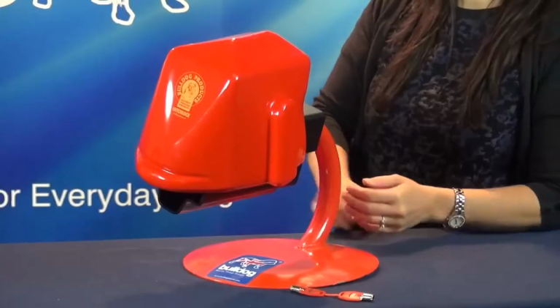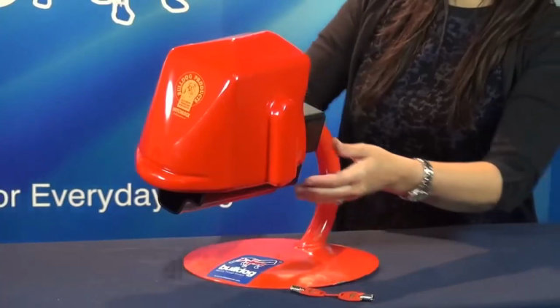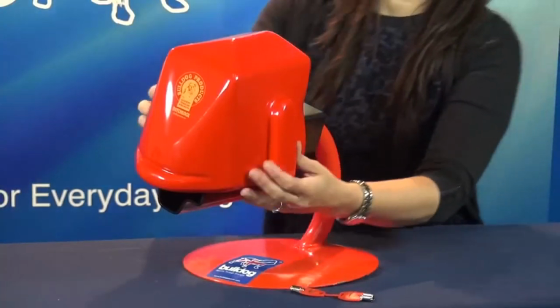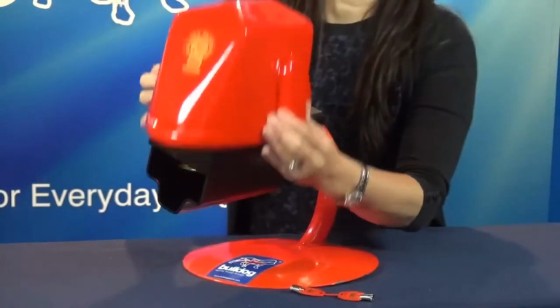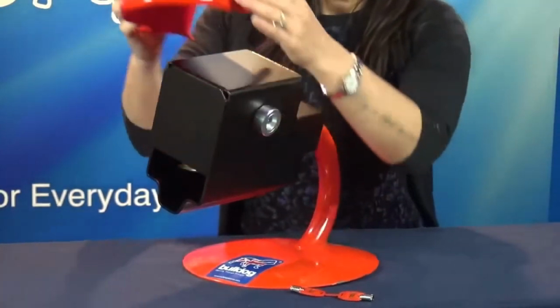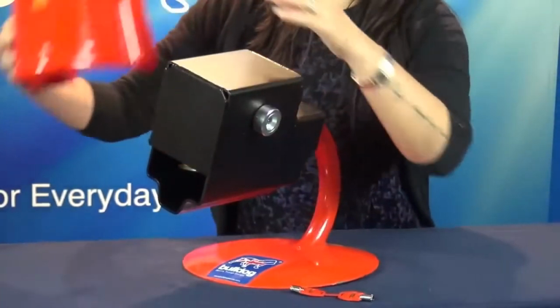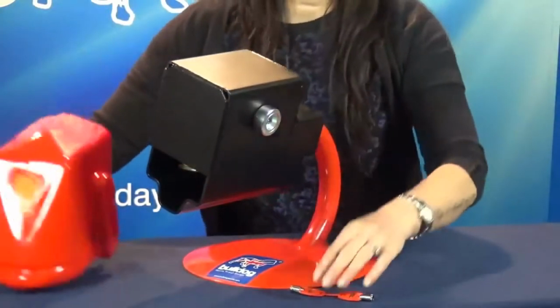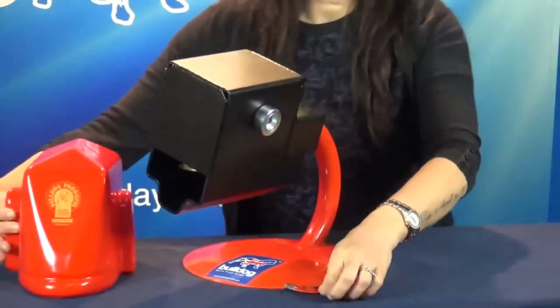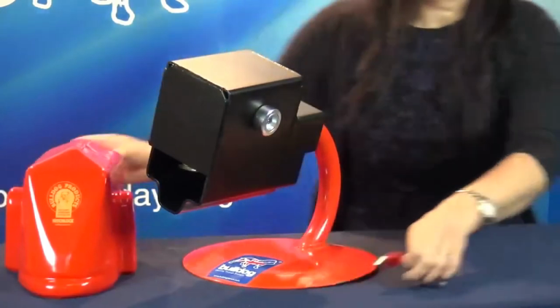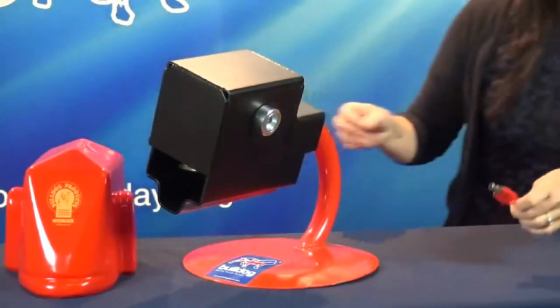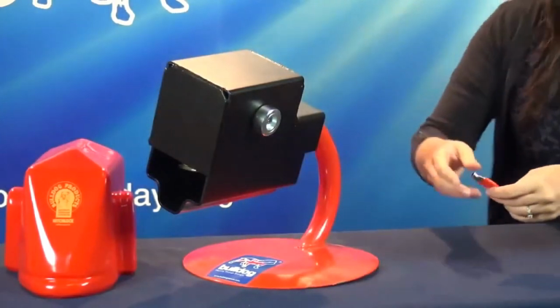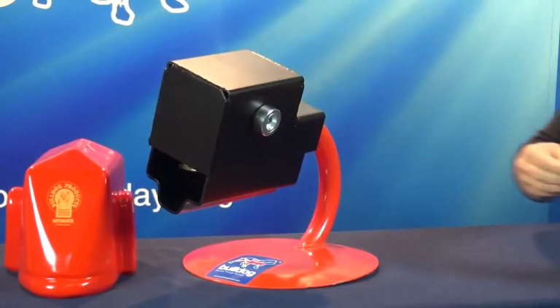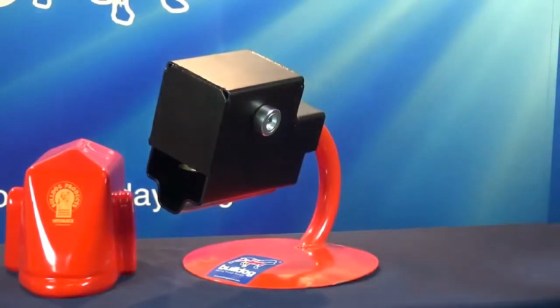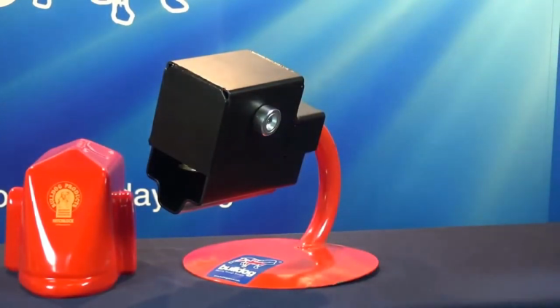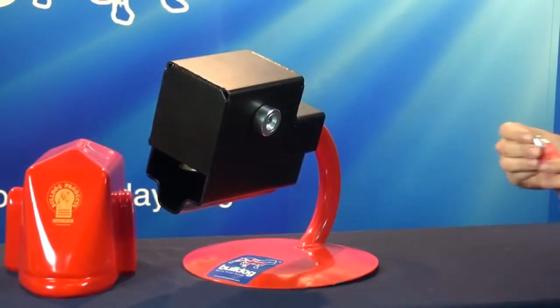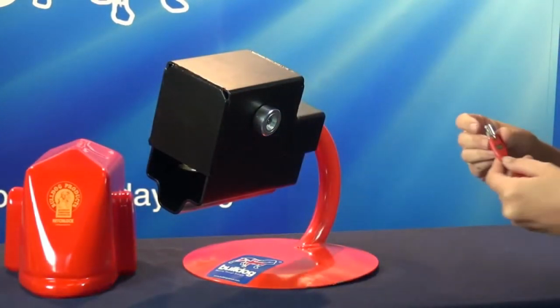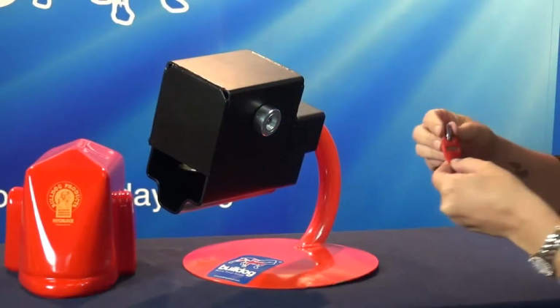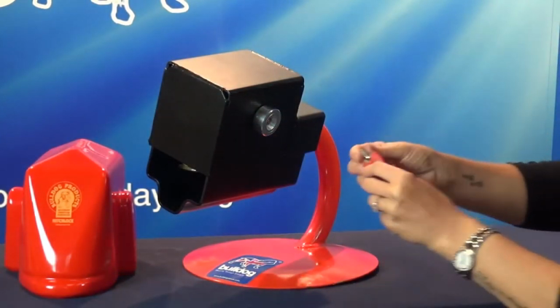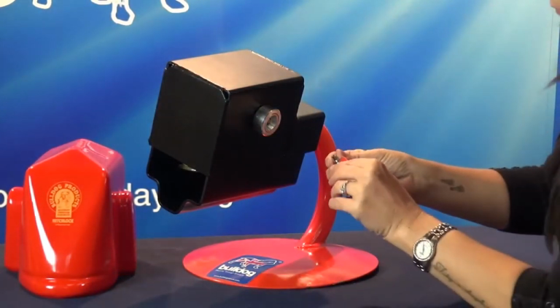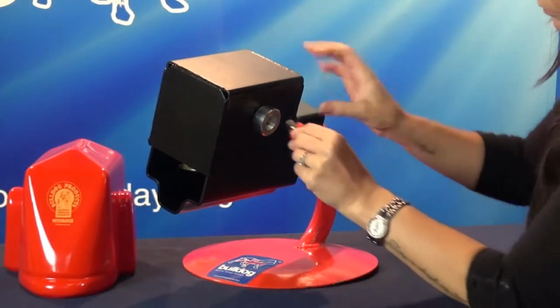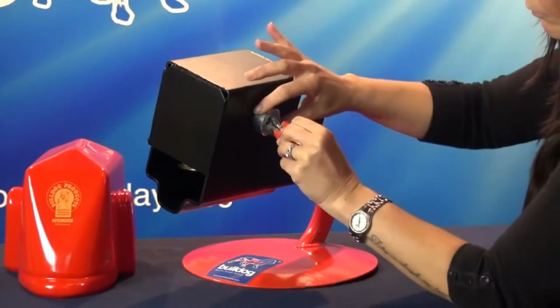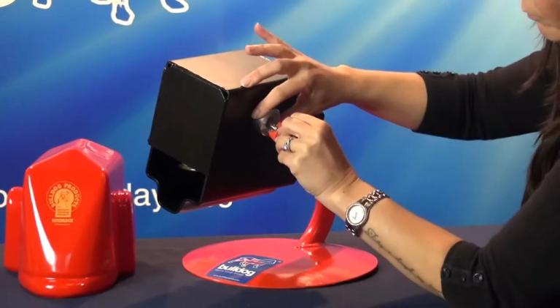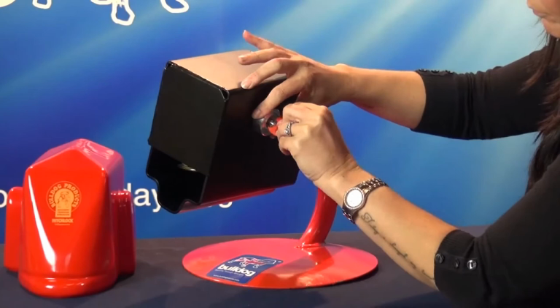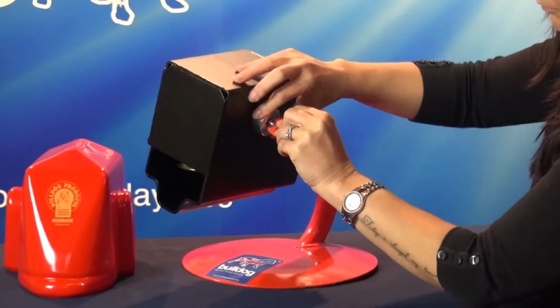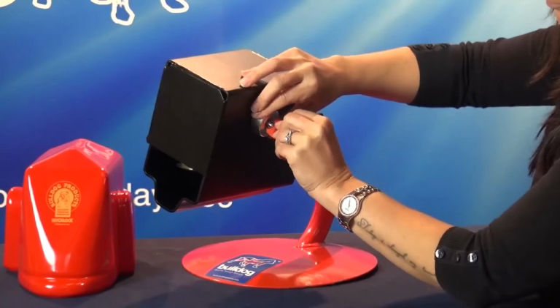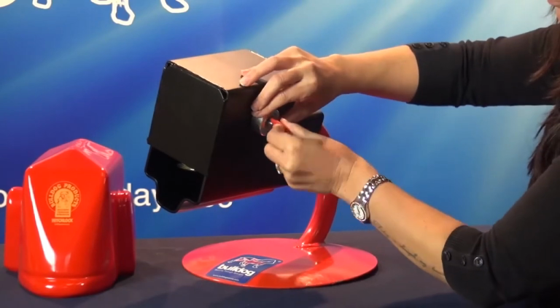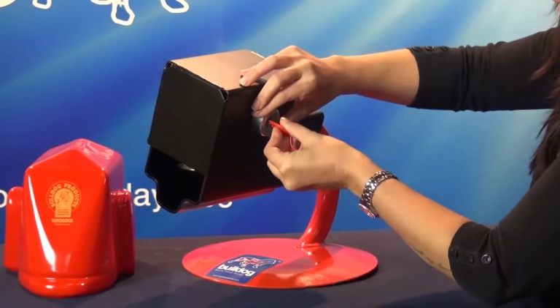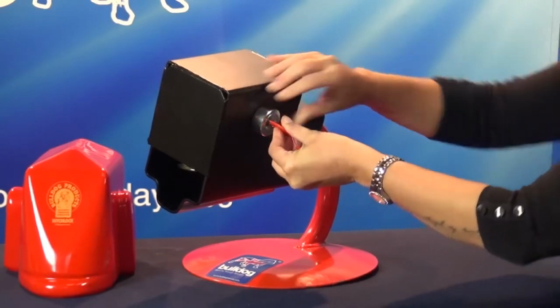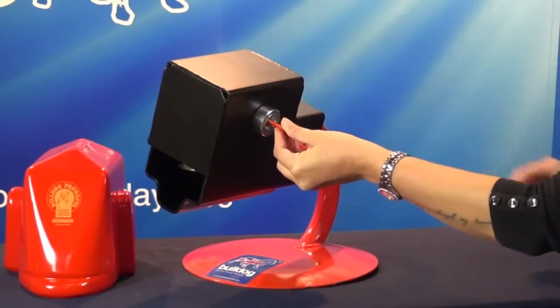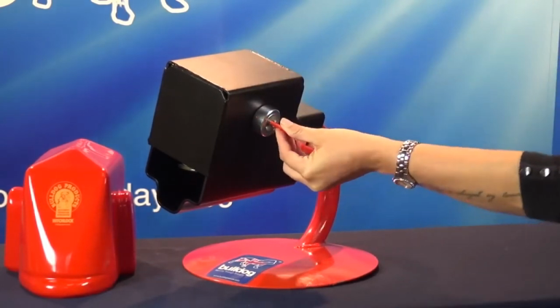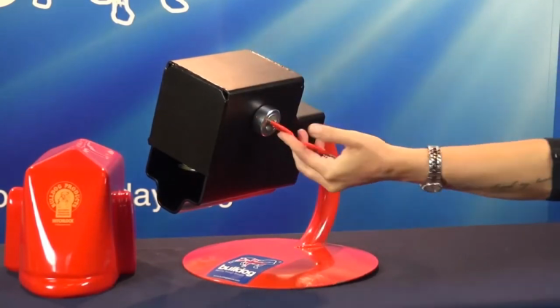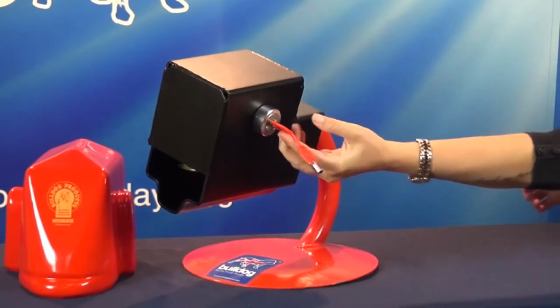To remove: take off the red plastic hood, insert the key, turn a quarter of a turn anti-clockwise, and remove the lock bar.